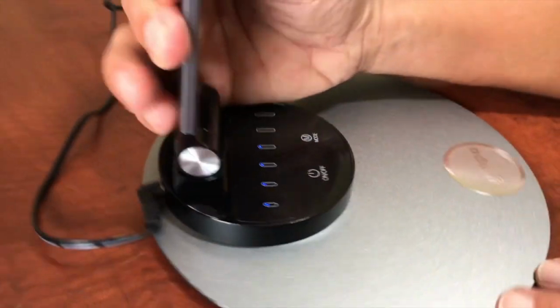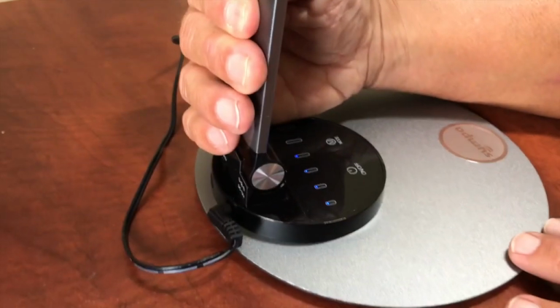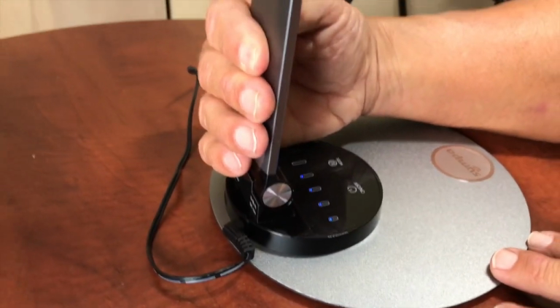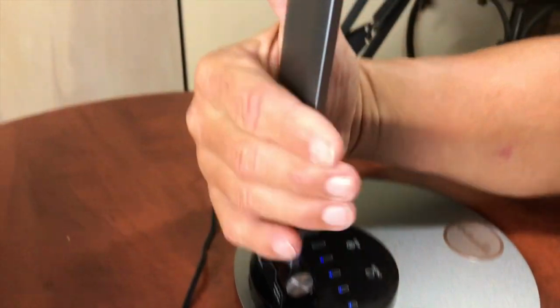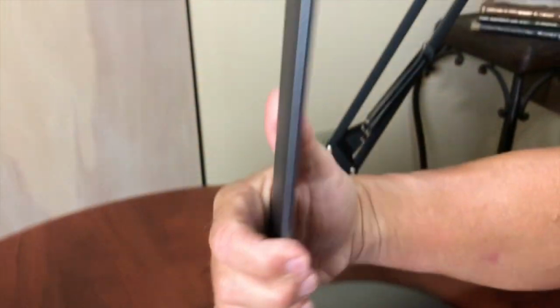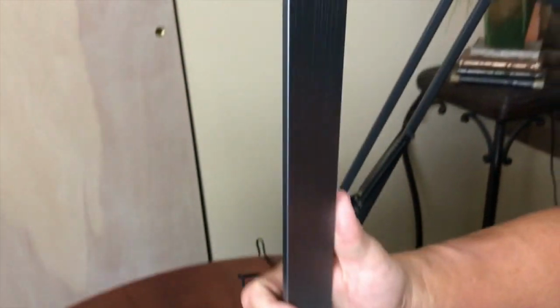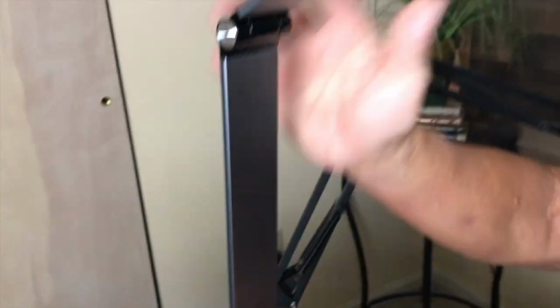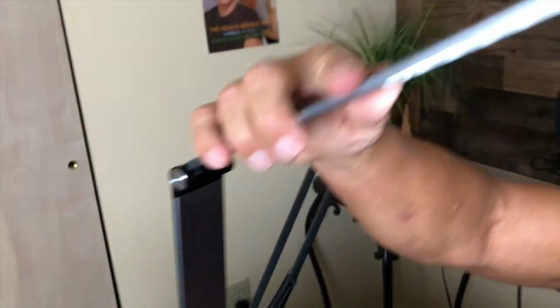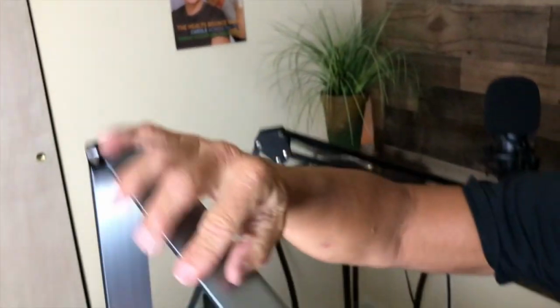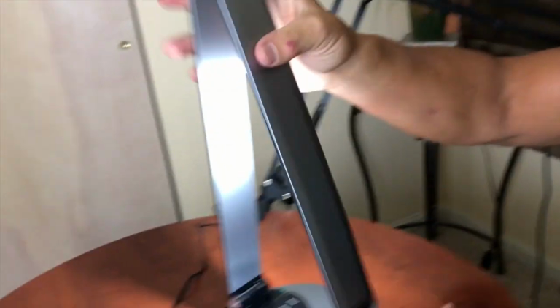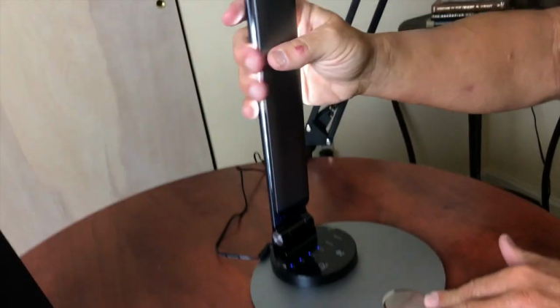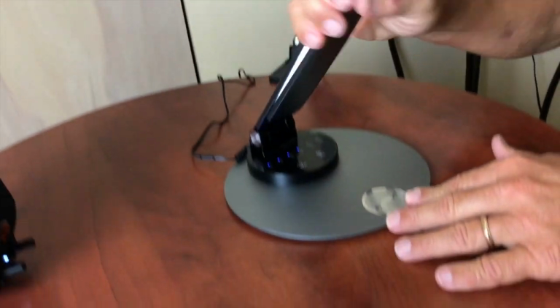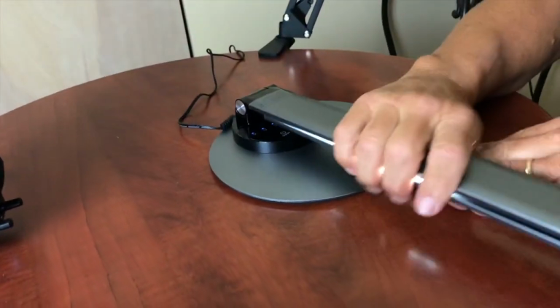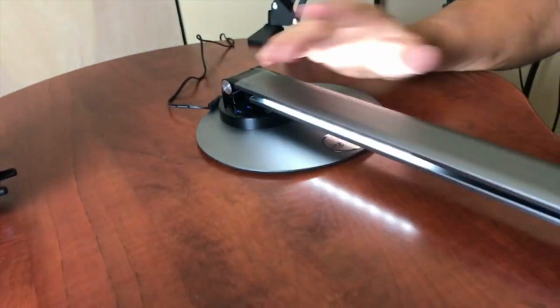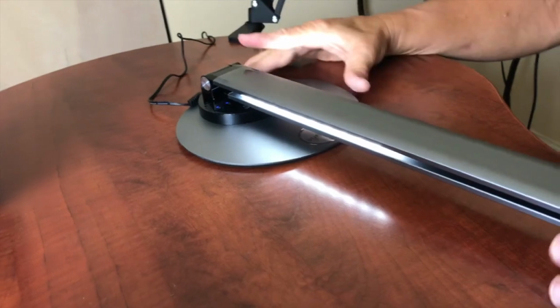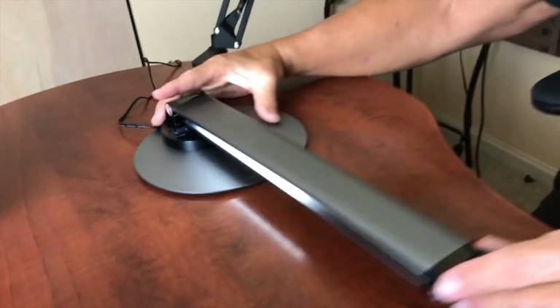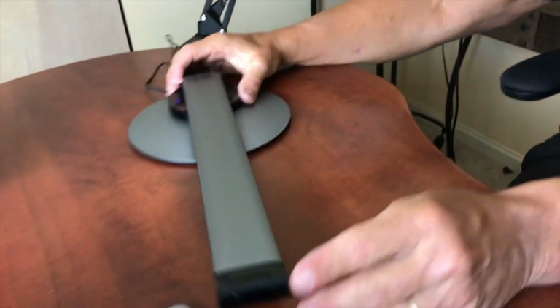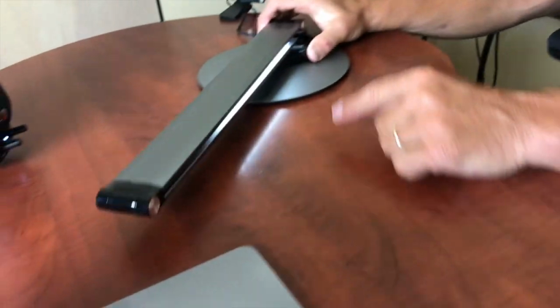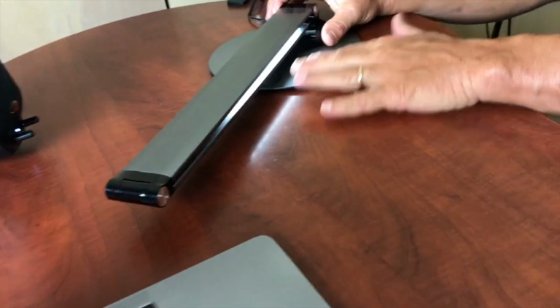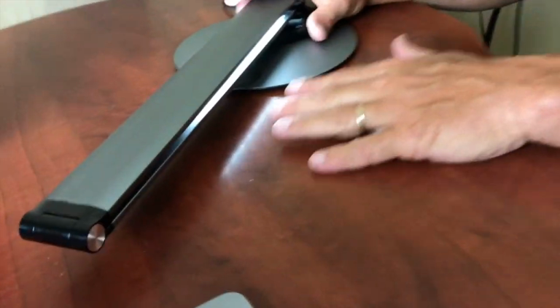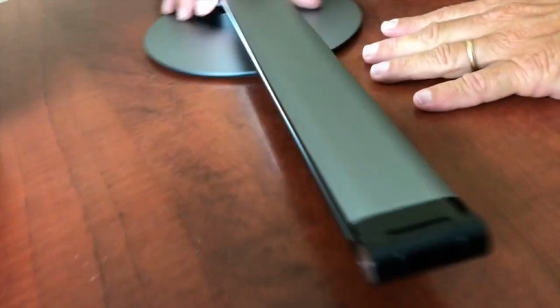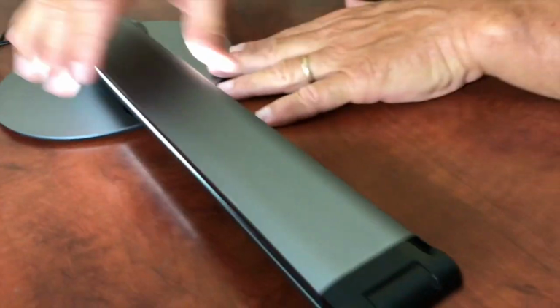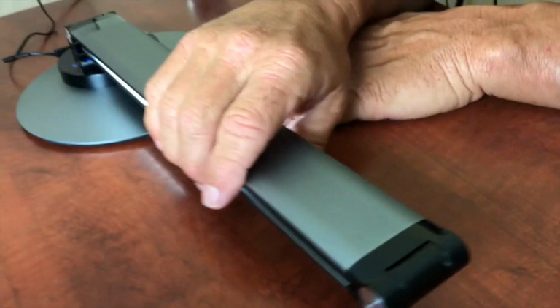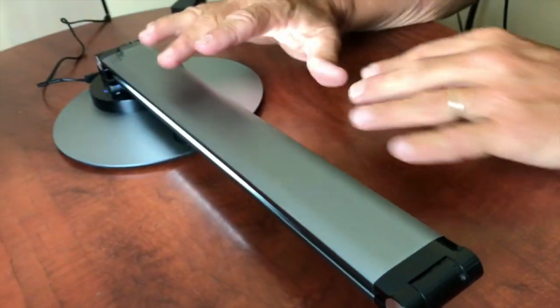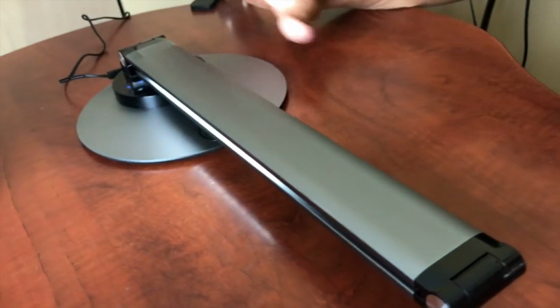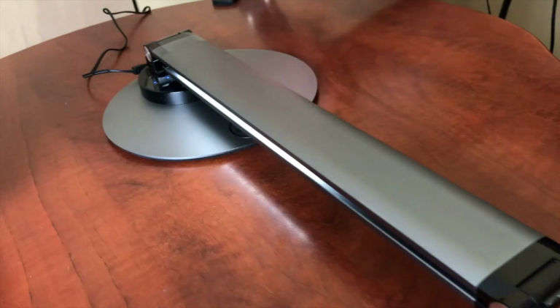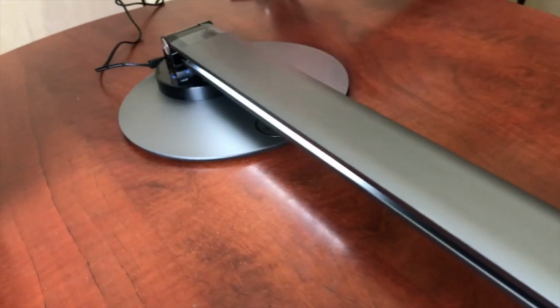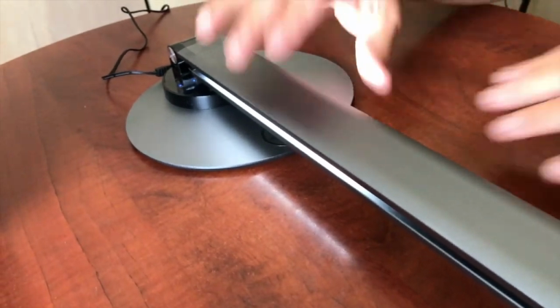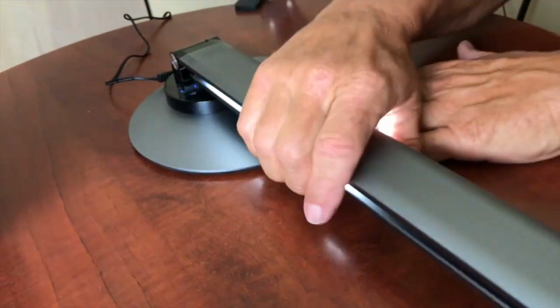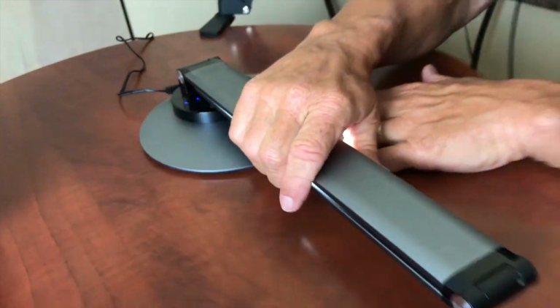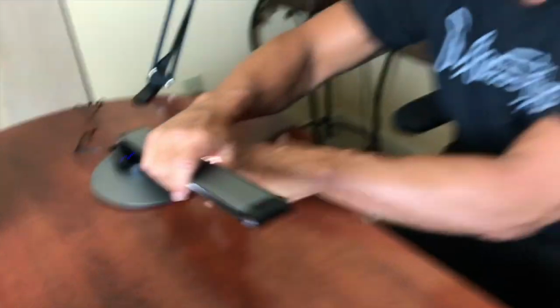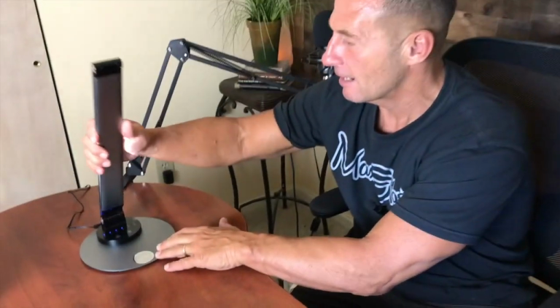First, look how thin this is. And second, watch this — it actually folds down. So I can have it completely out of my way and it still gives some light if I have it turned on. It's kind of out of the way if I'm doing some filming or anything like that.